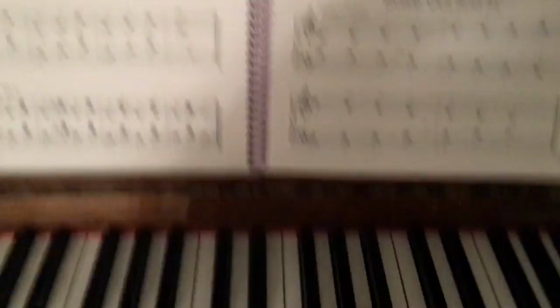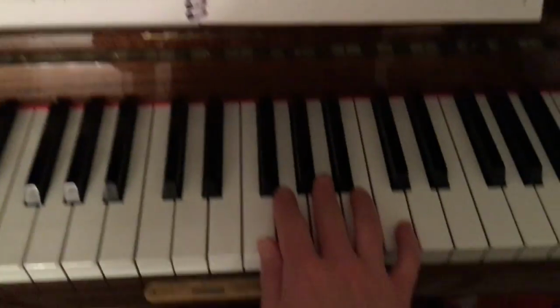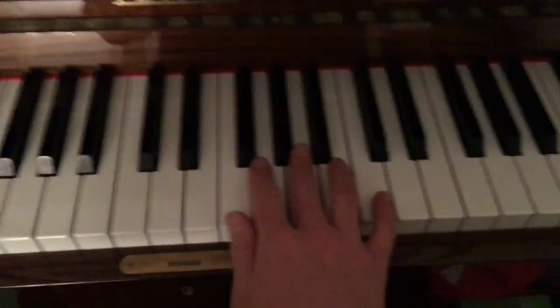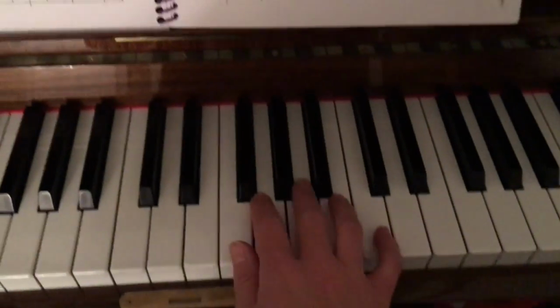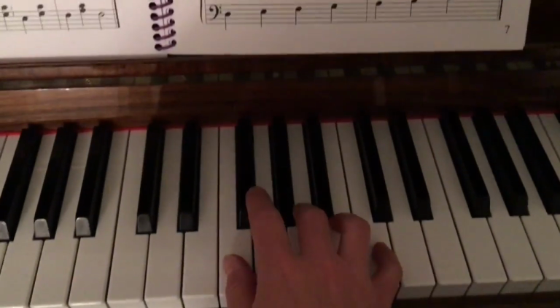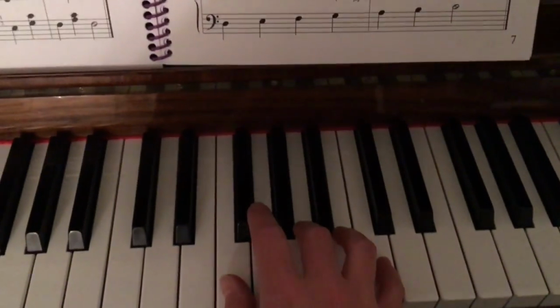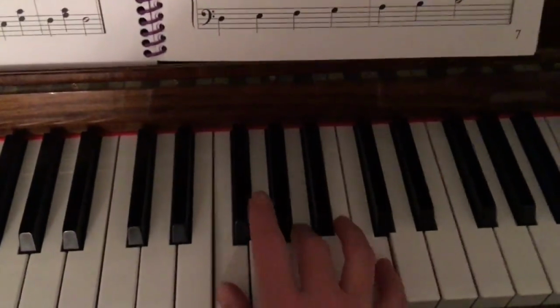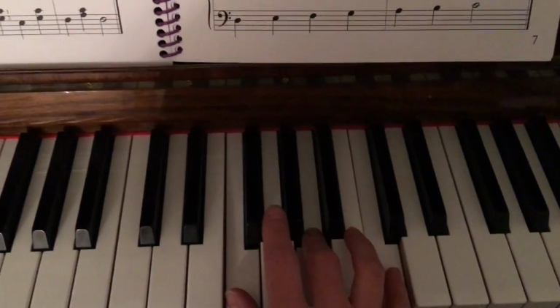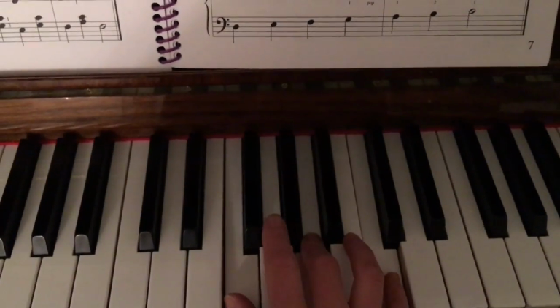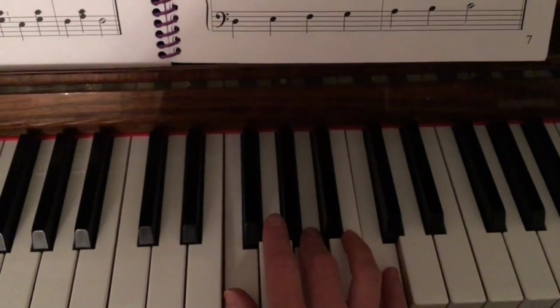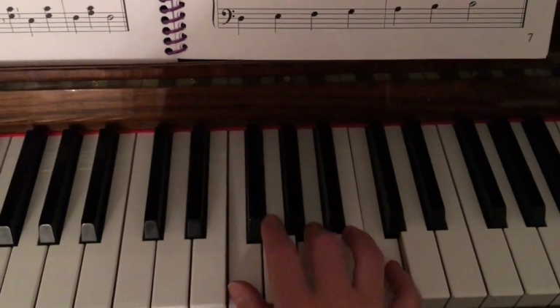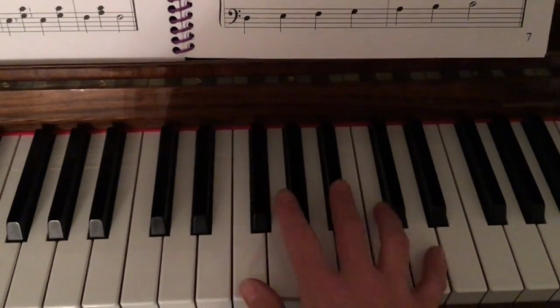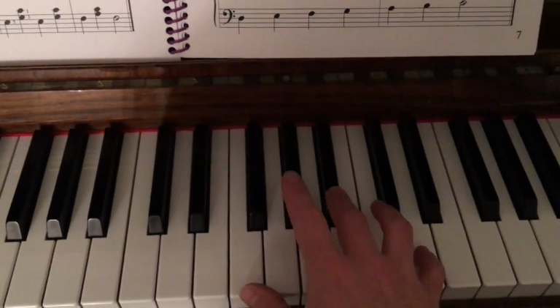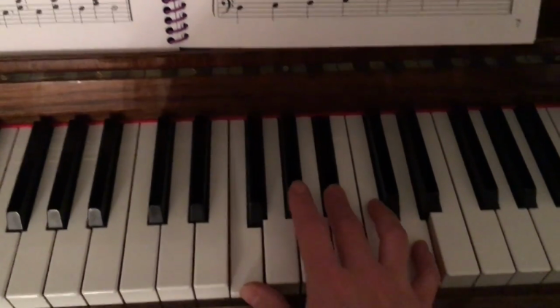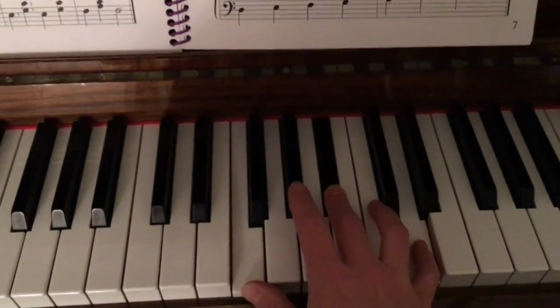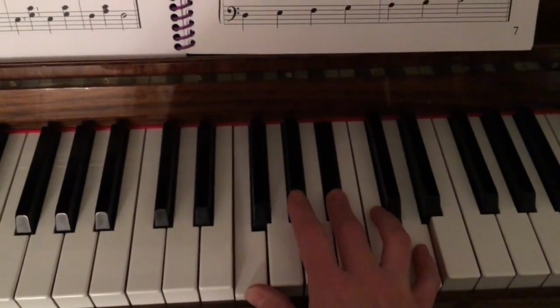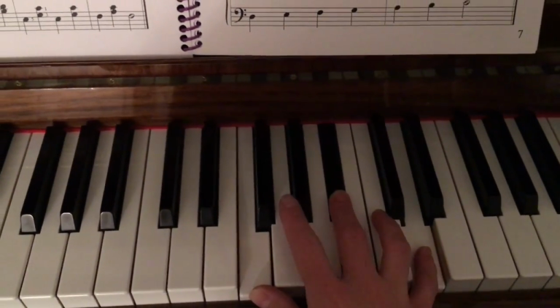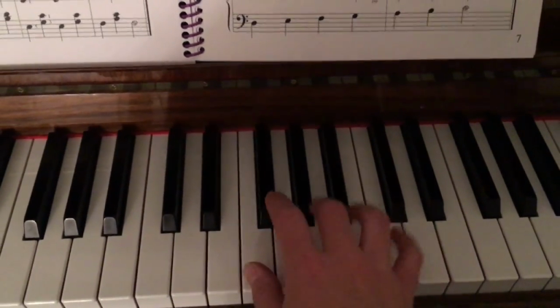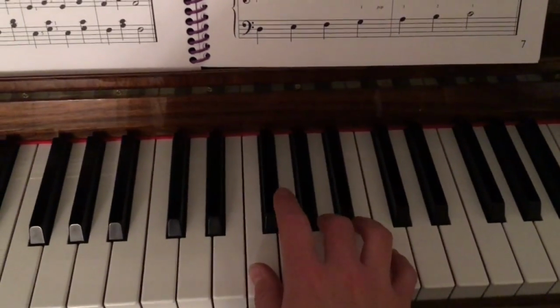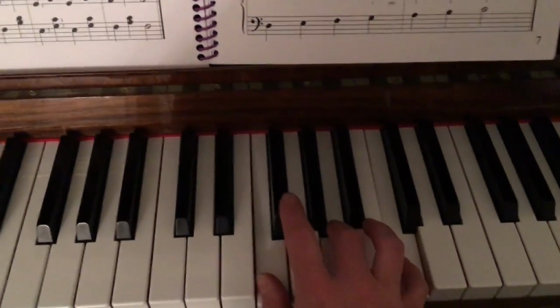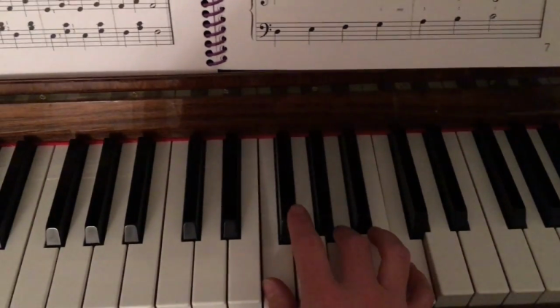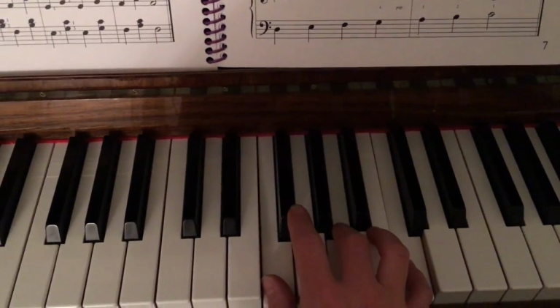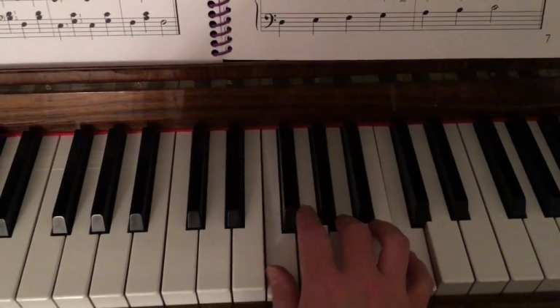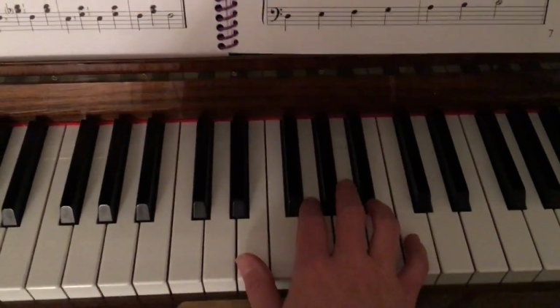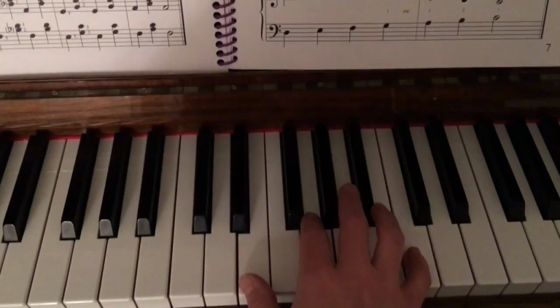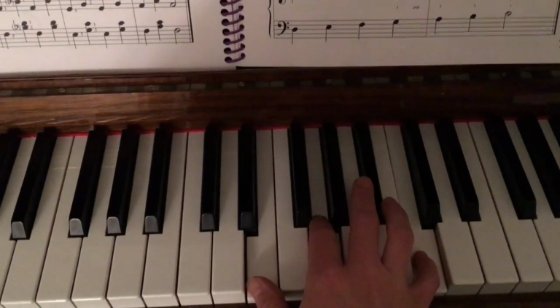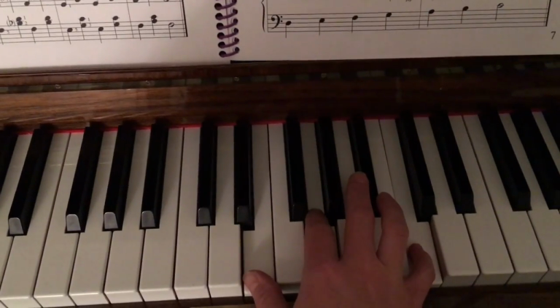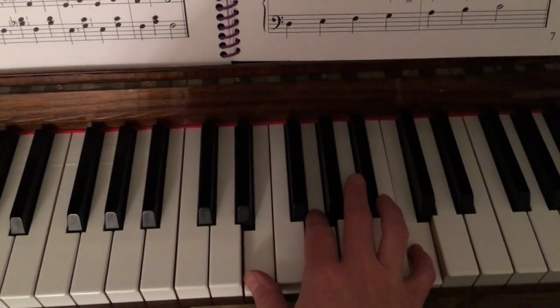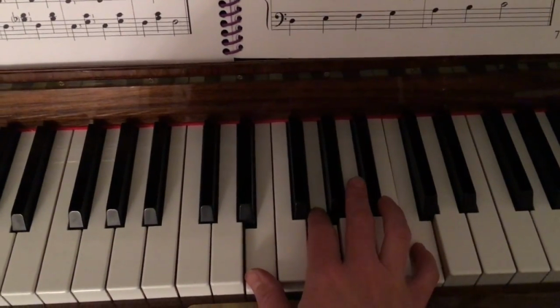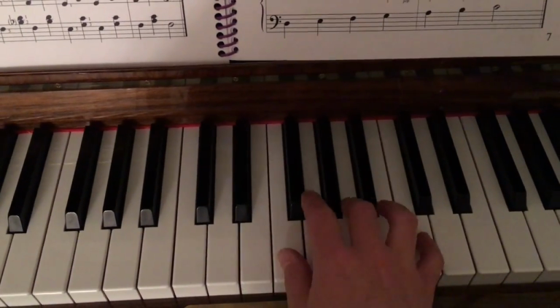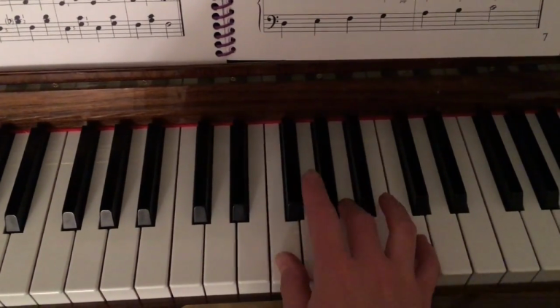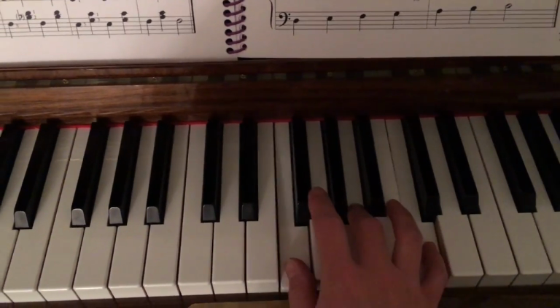We'll play it more quickly. Red. Blue. Red. Yellow. Red.